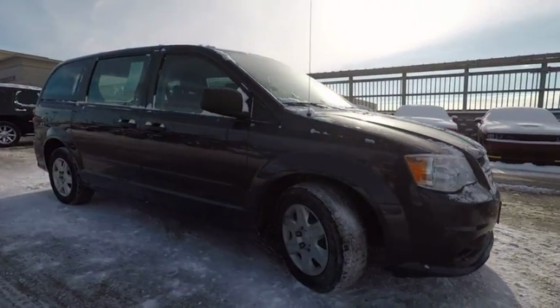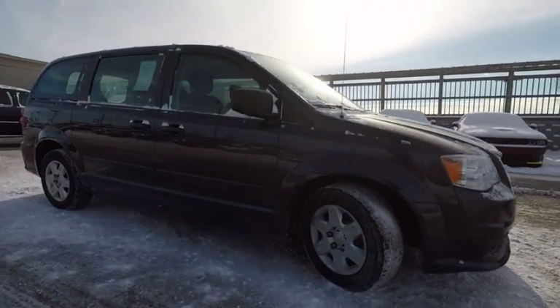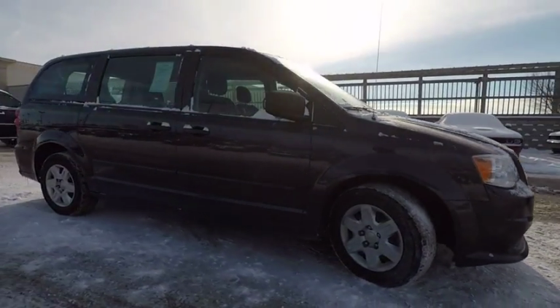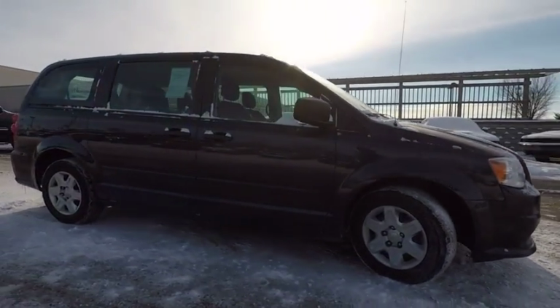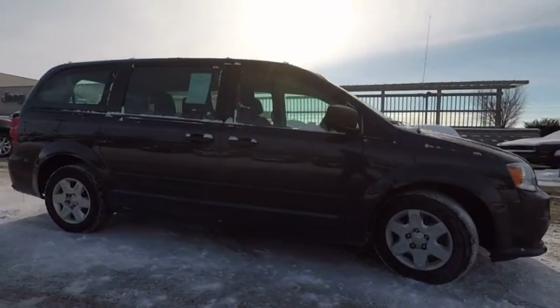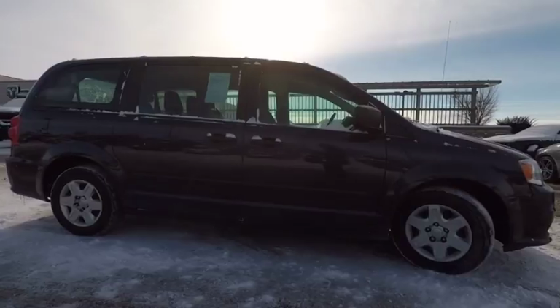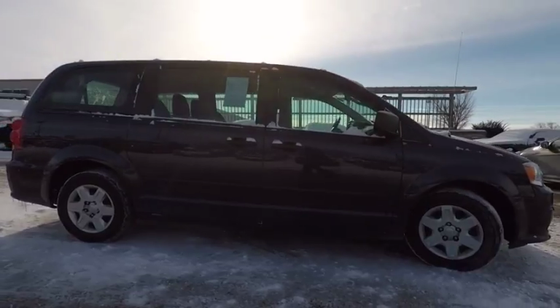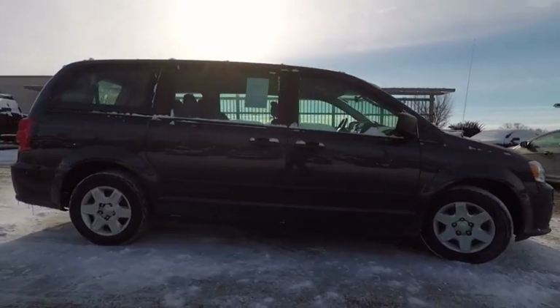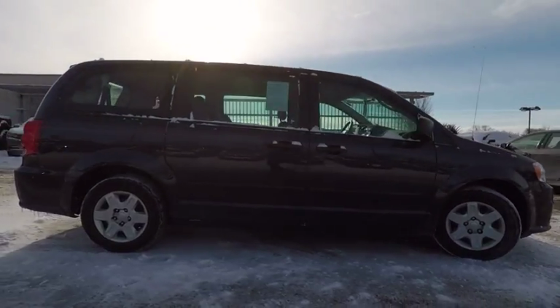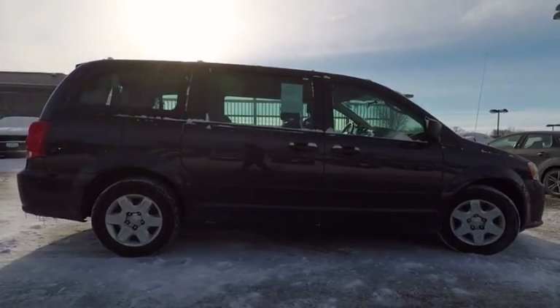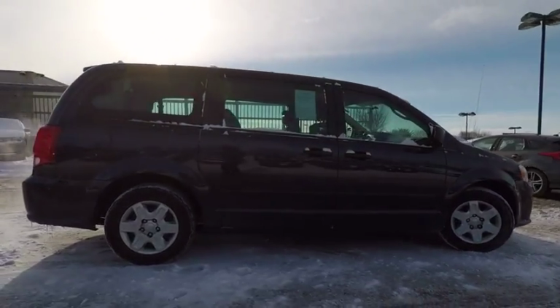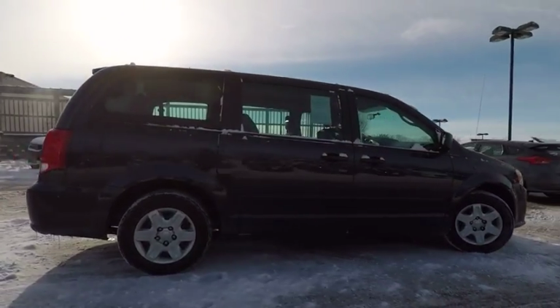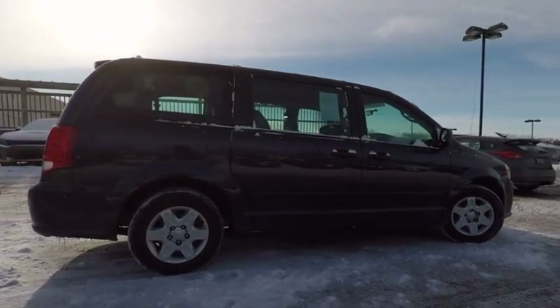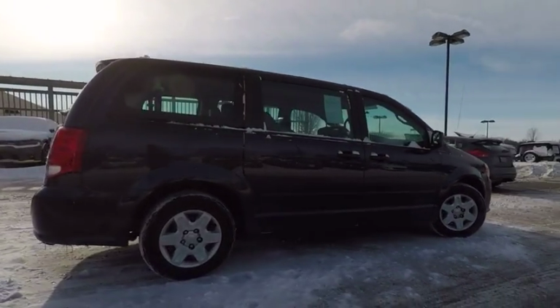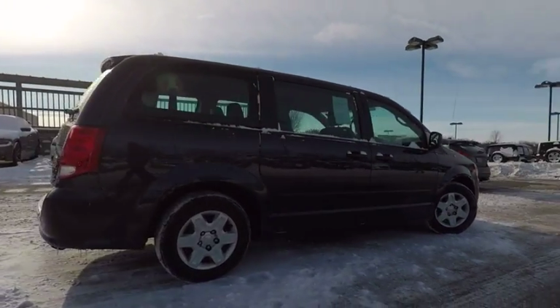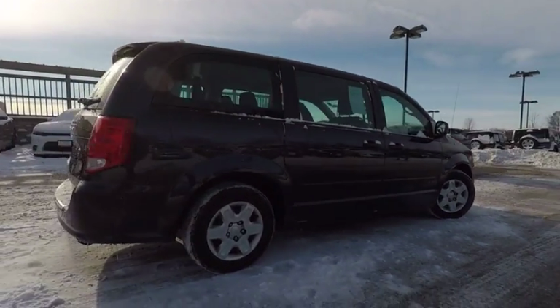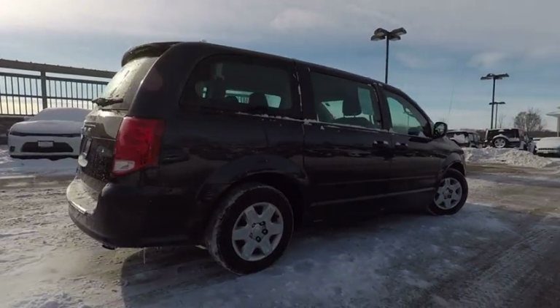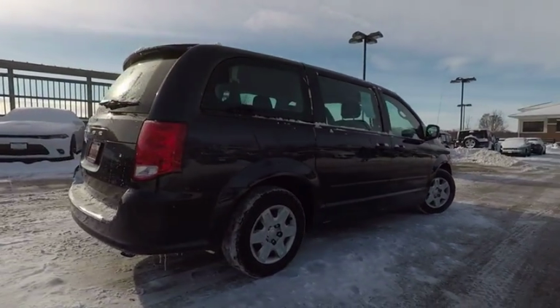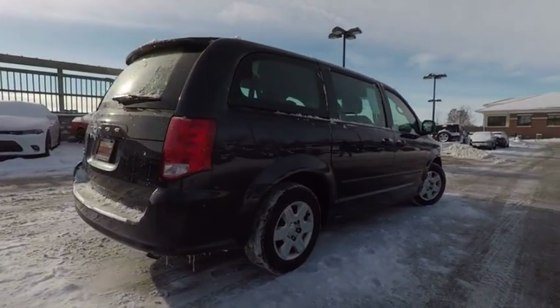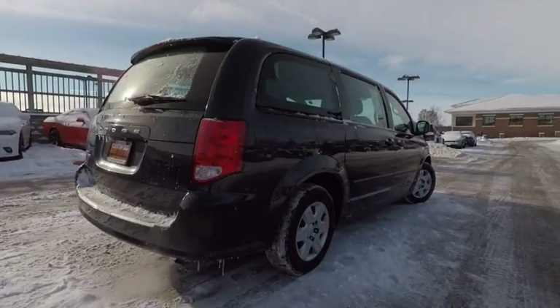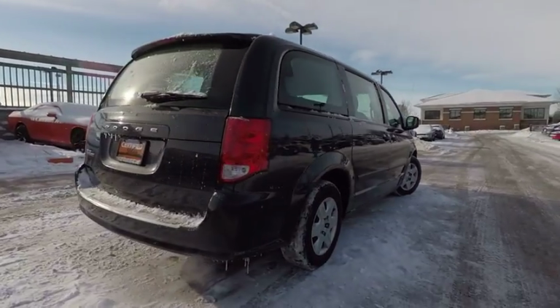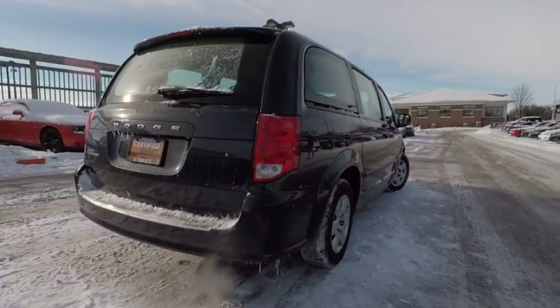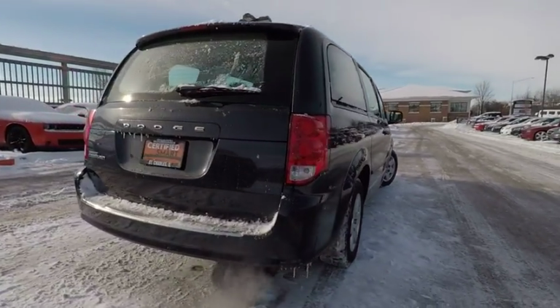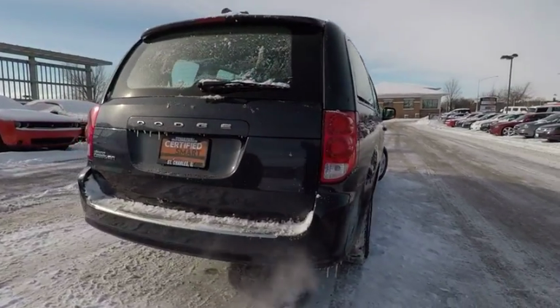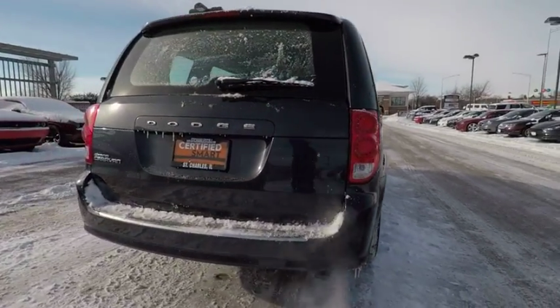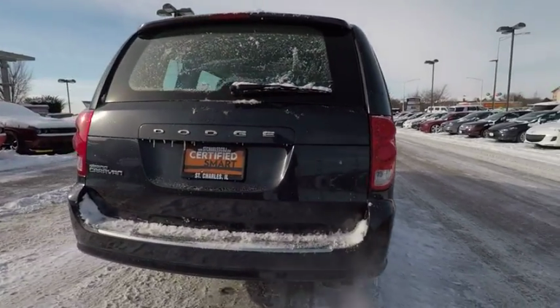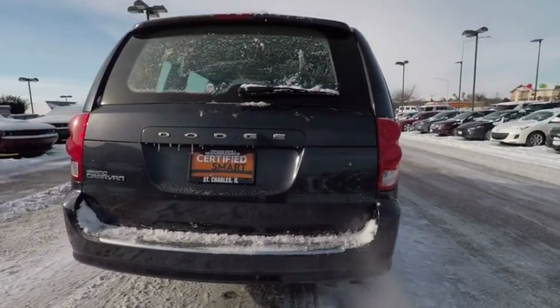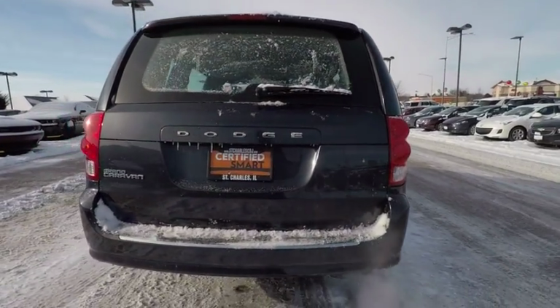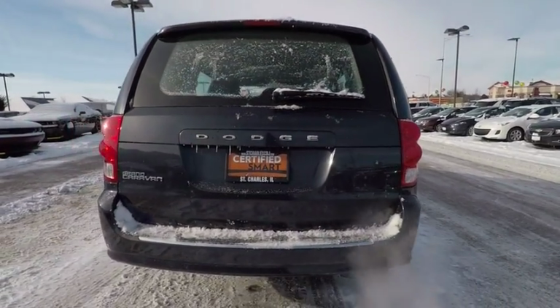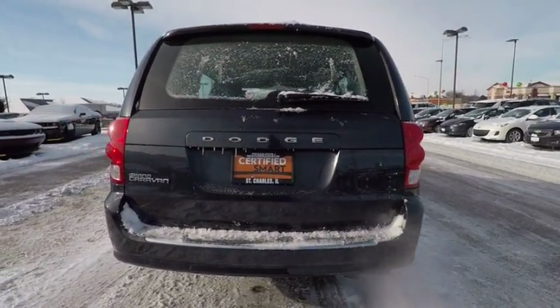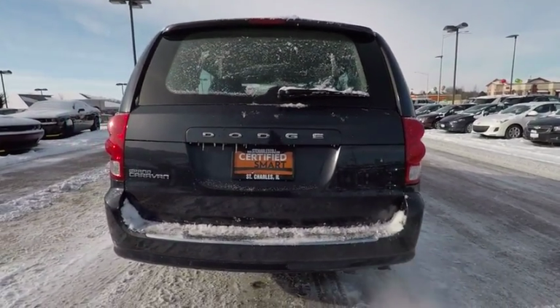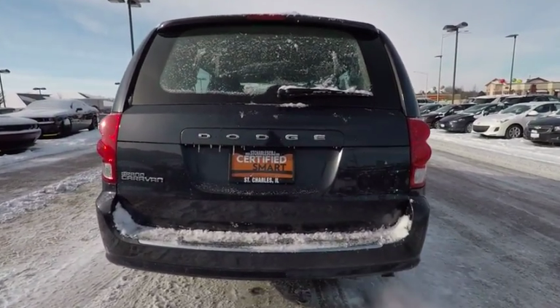Its vast interior is widely praised, with an innovative seating arrangement, versatile cargo storage, and enough entertainment features to keep the kids entertained on road trips, and is priced below $15,000.